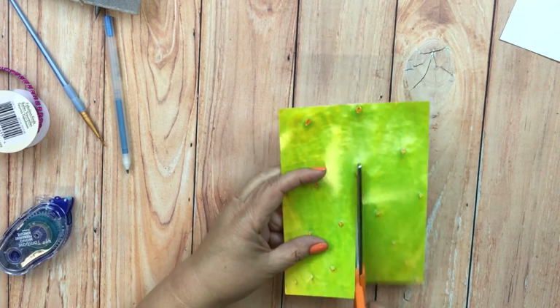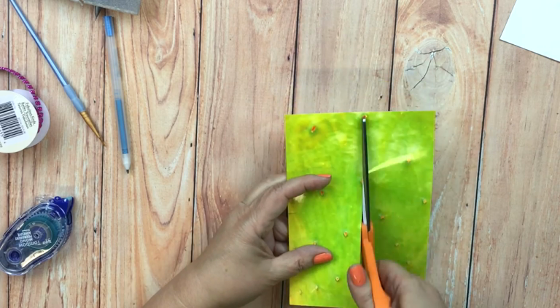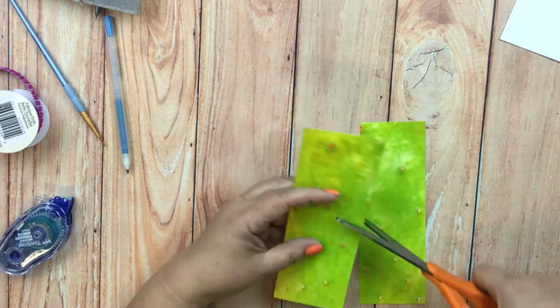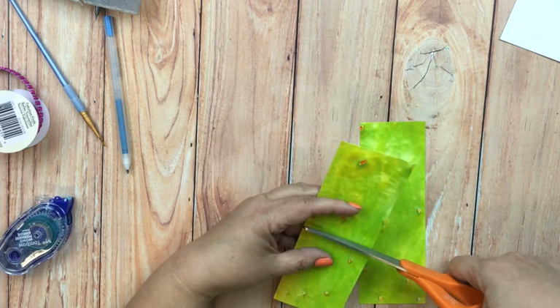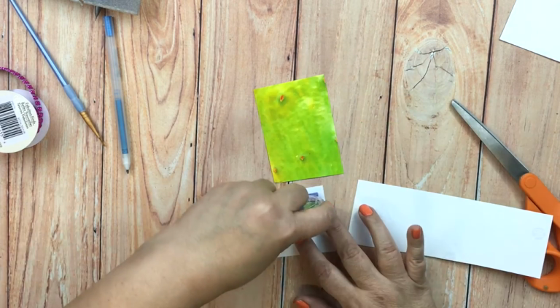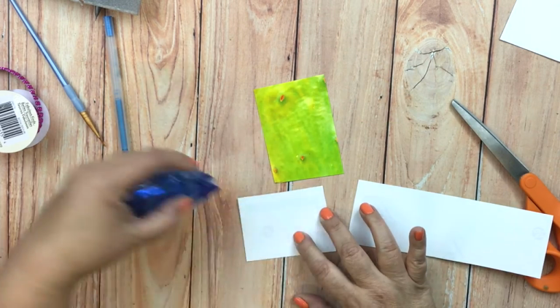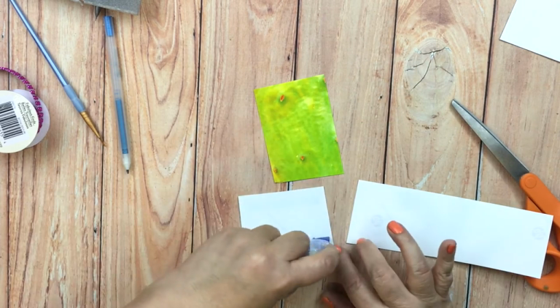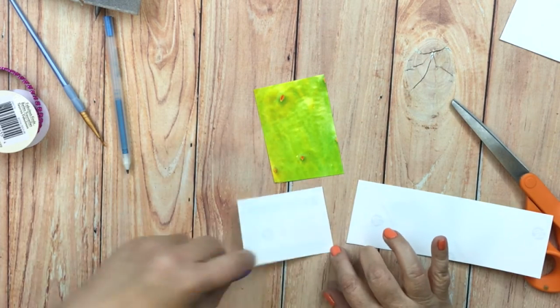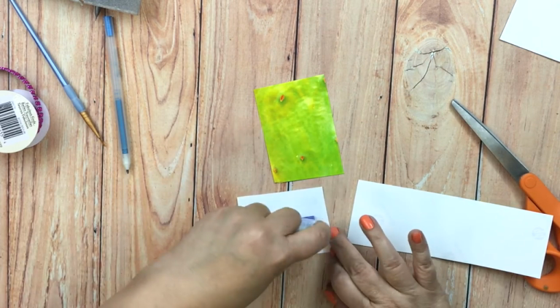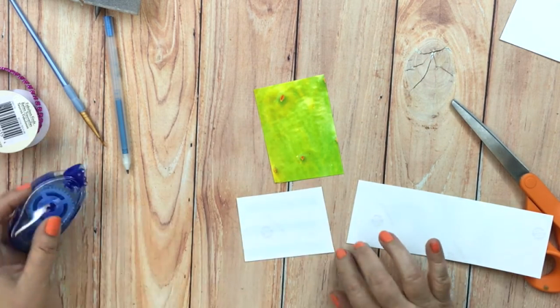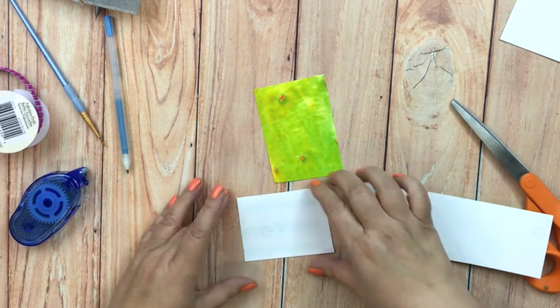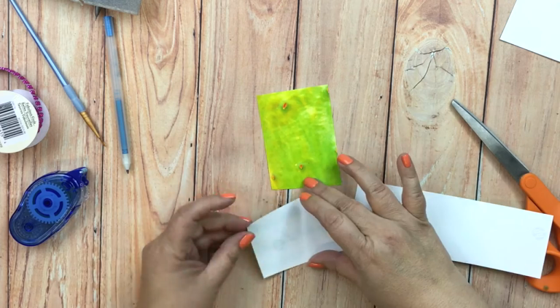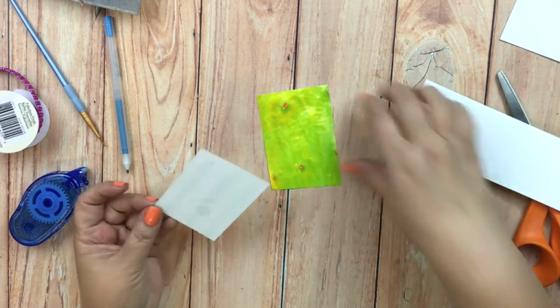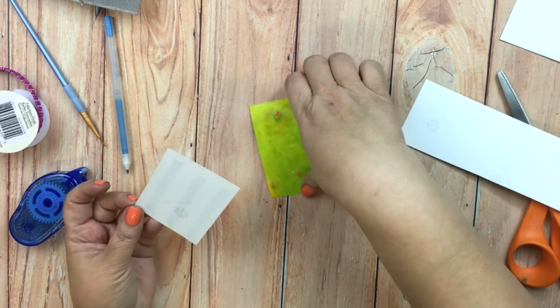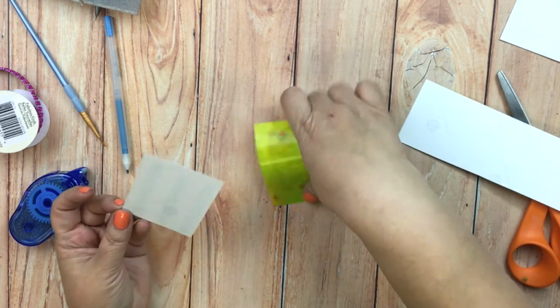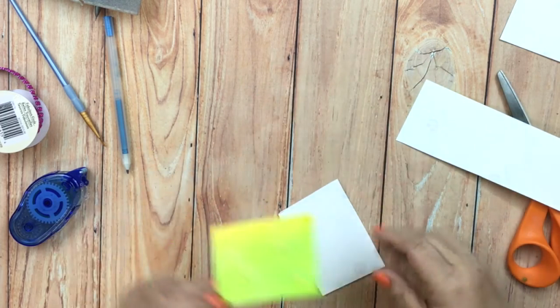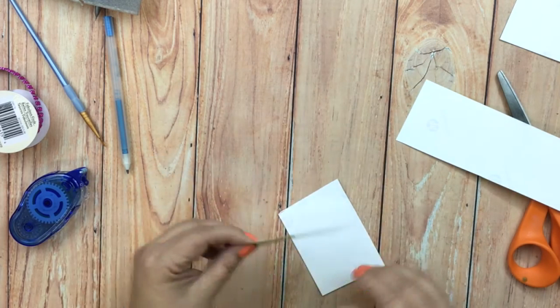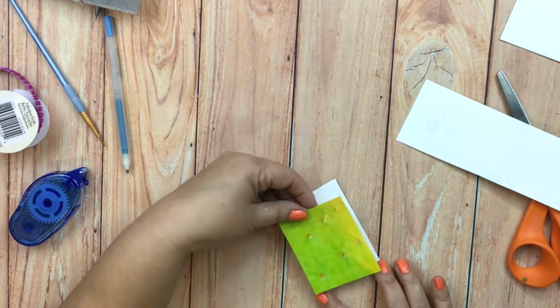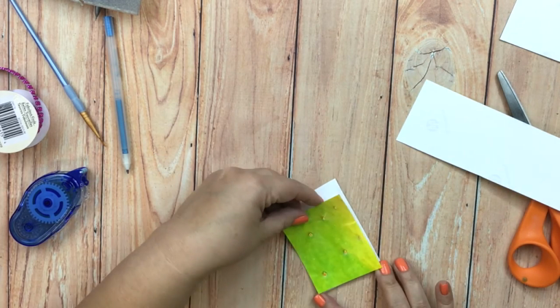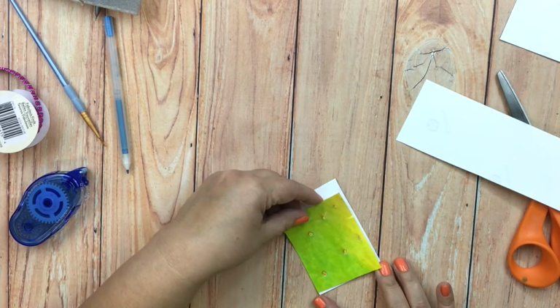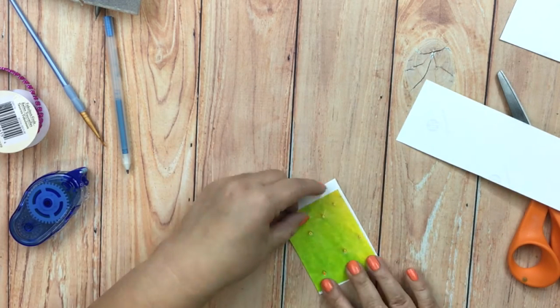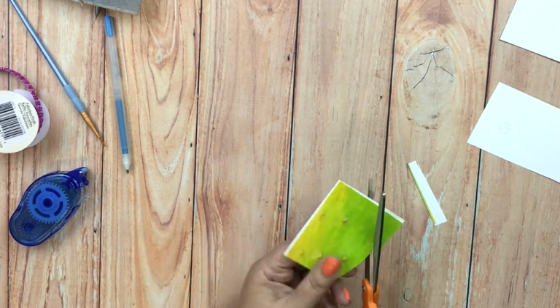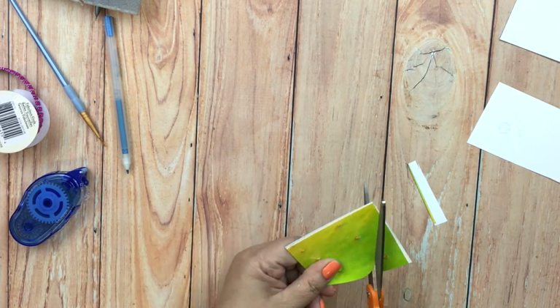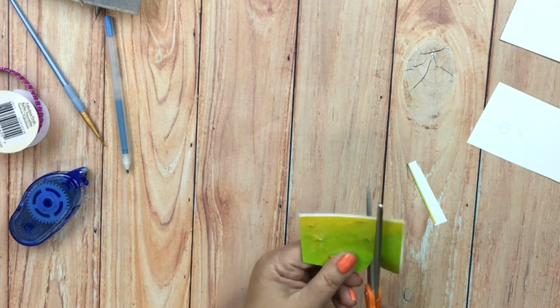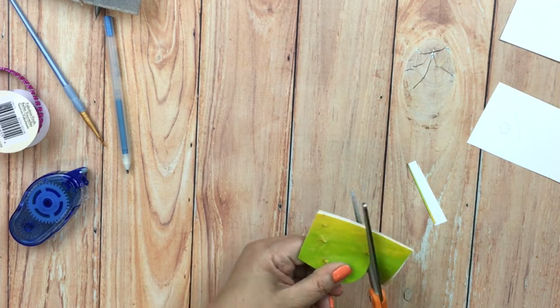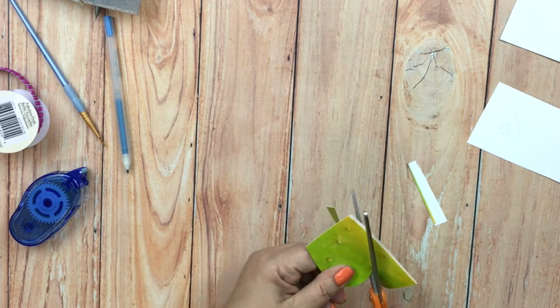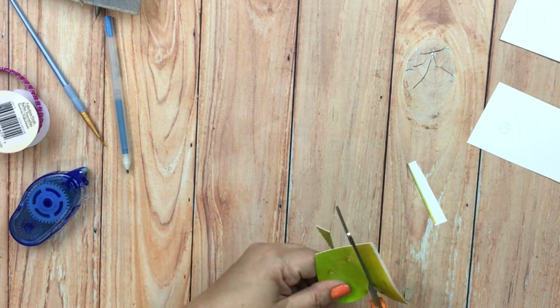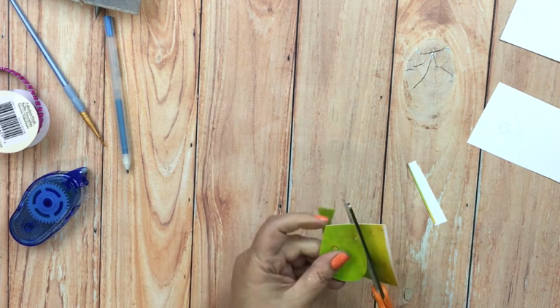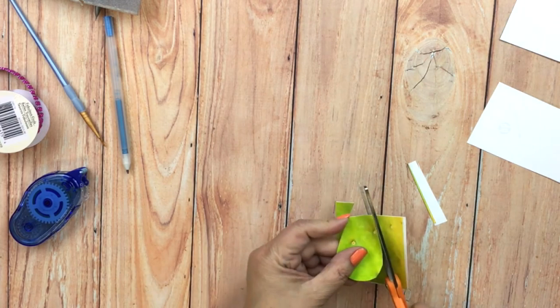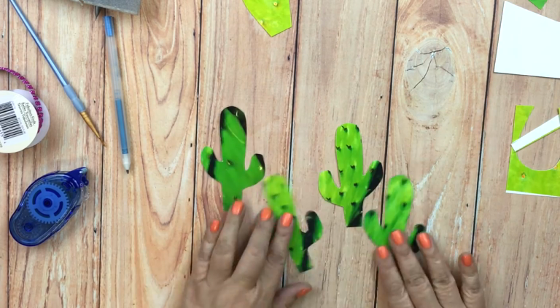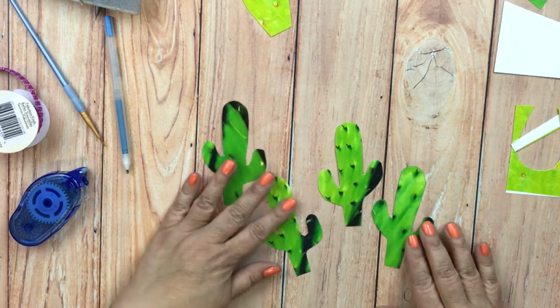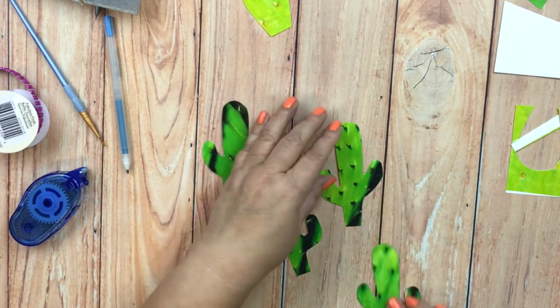There are two ways that you can make your cactus. The first way is to cut the pieces, sandwich them together with some dry adhesive and then simply freestyle and cut out the shape.